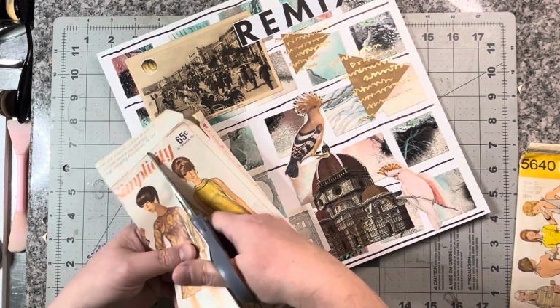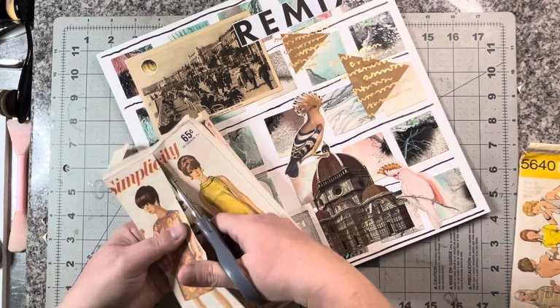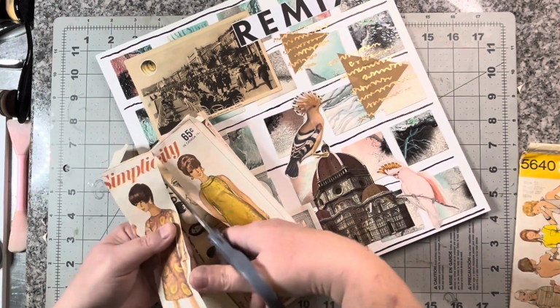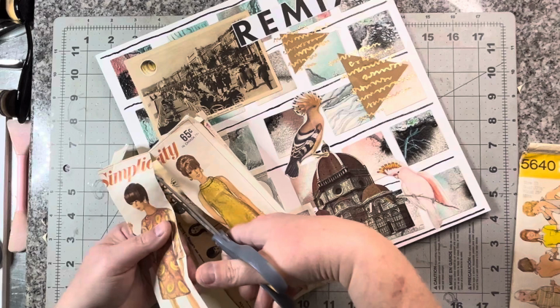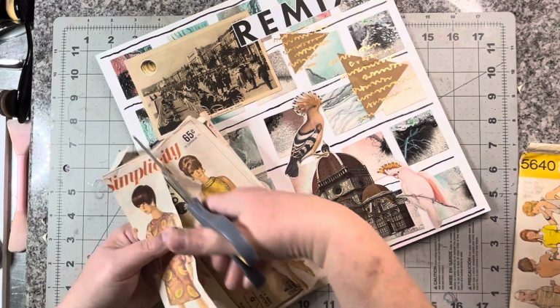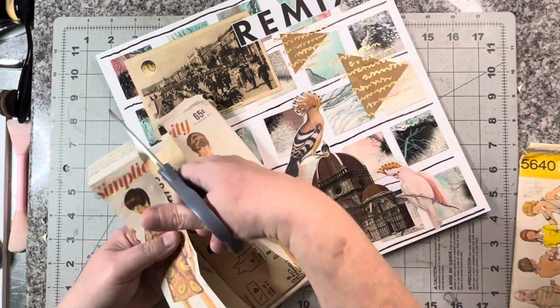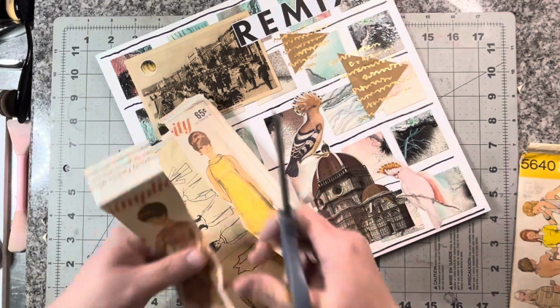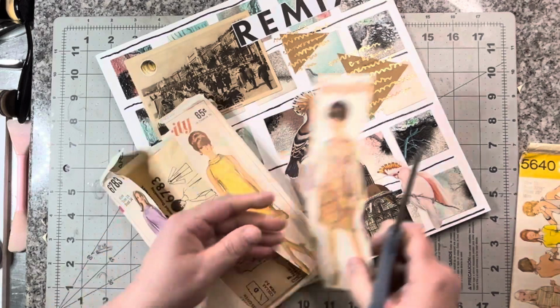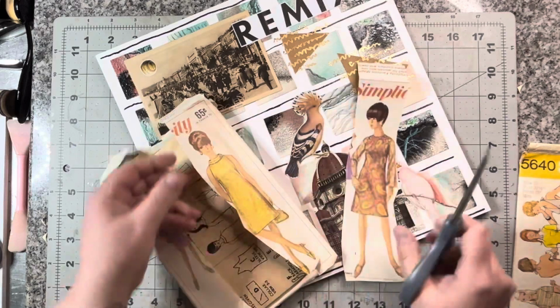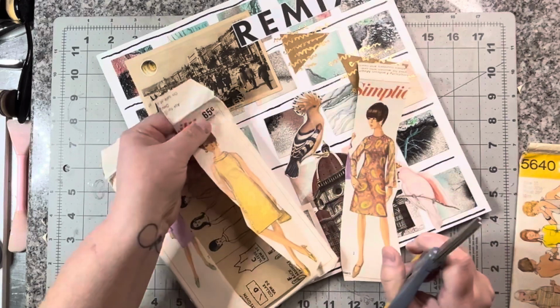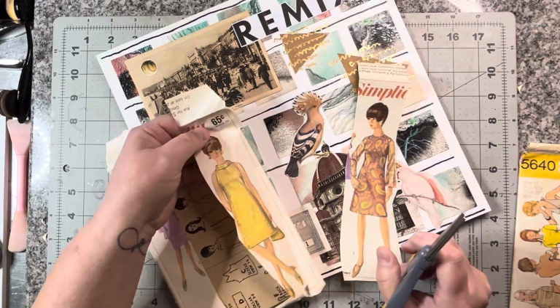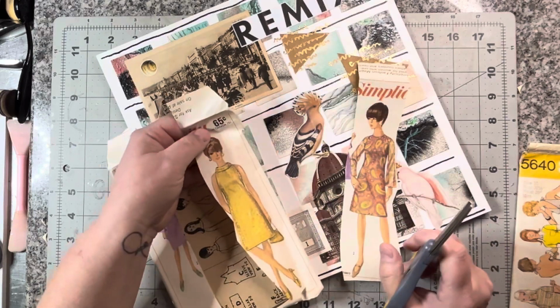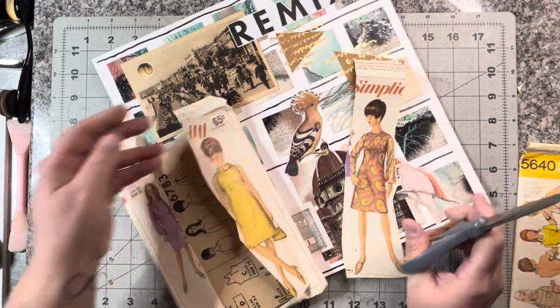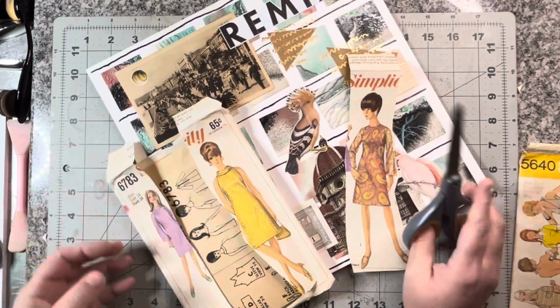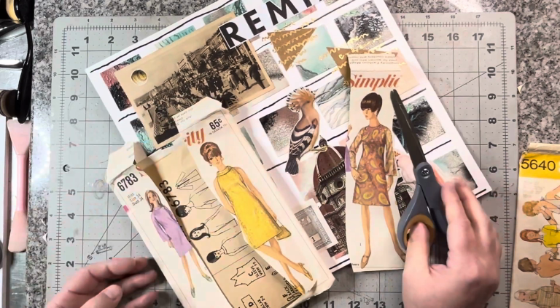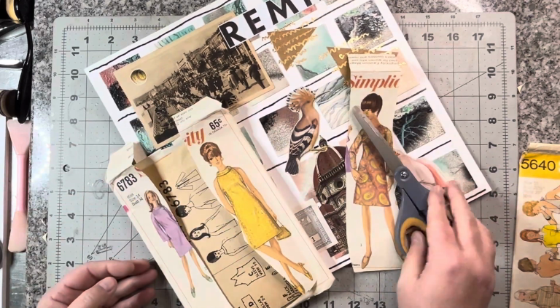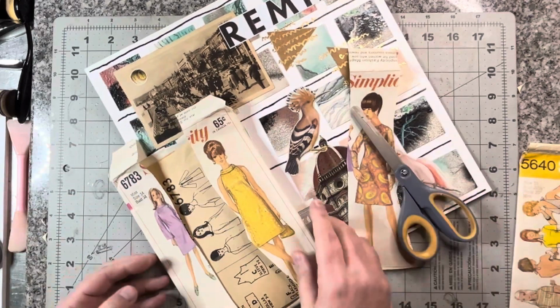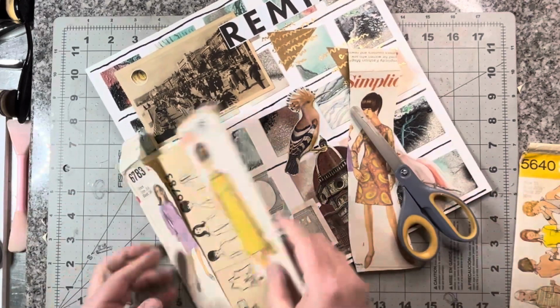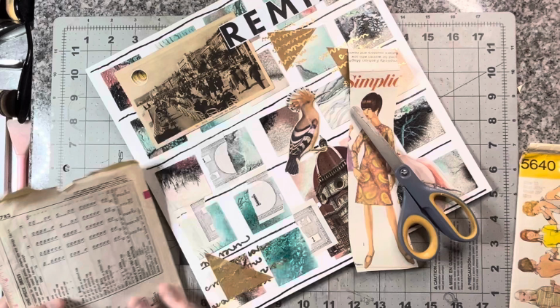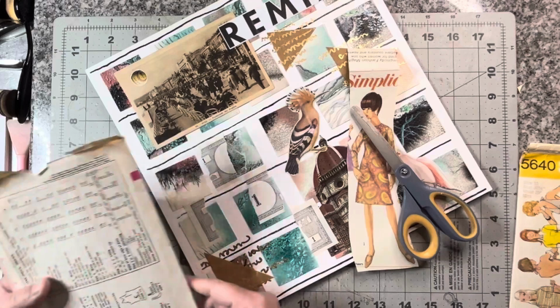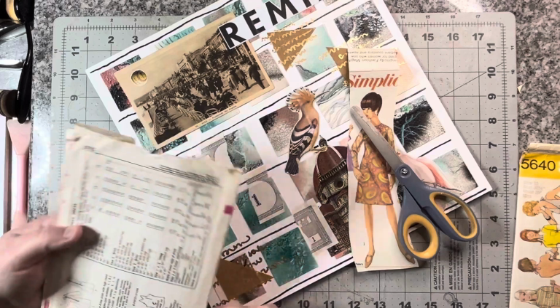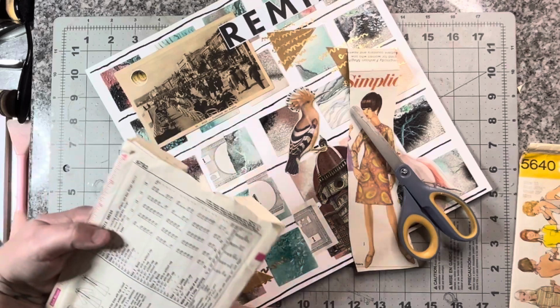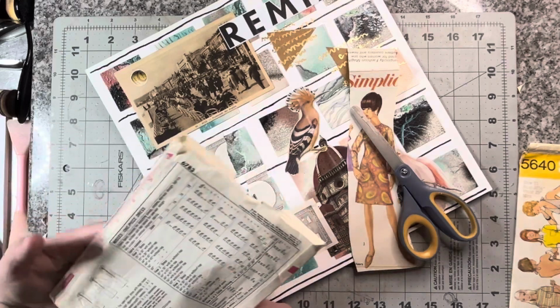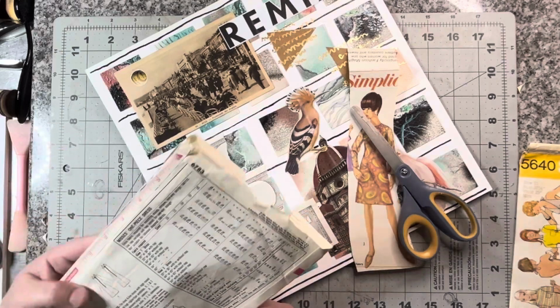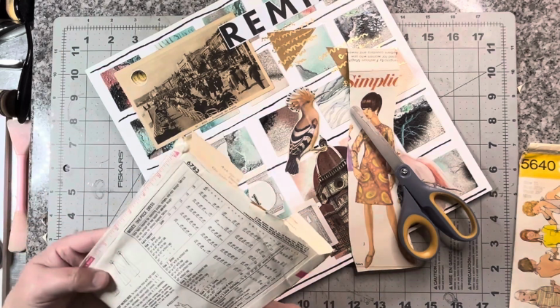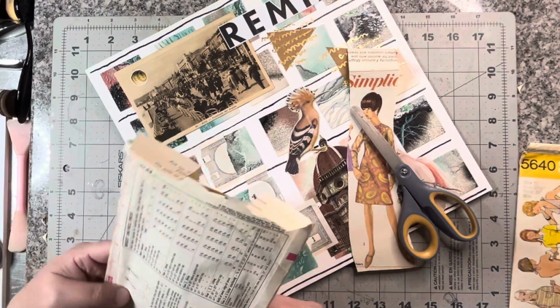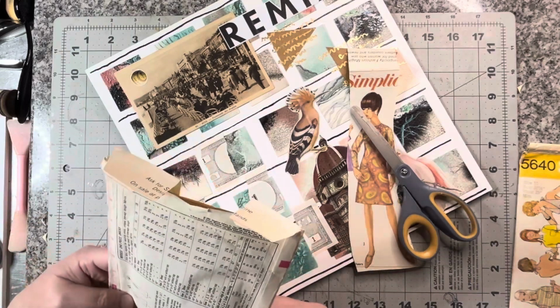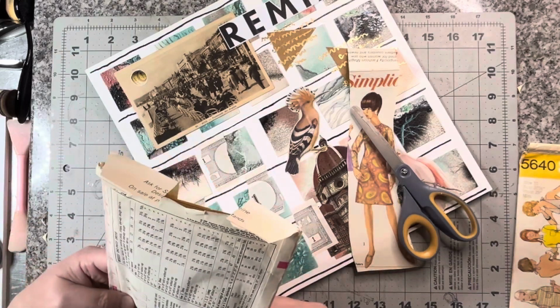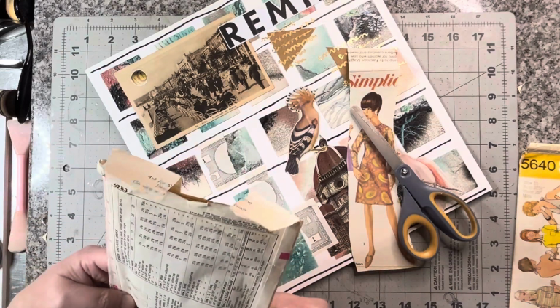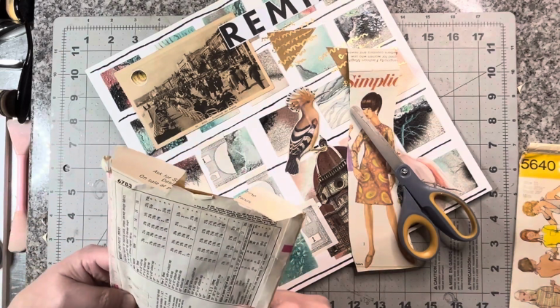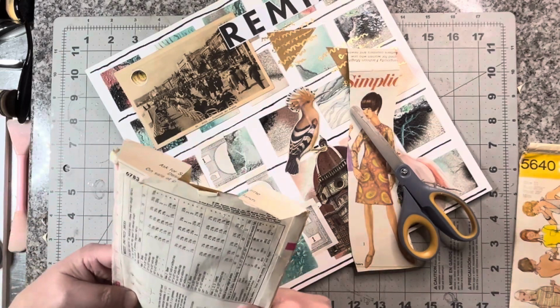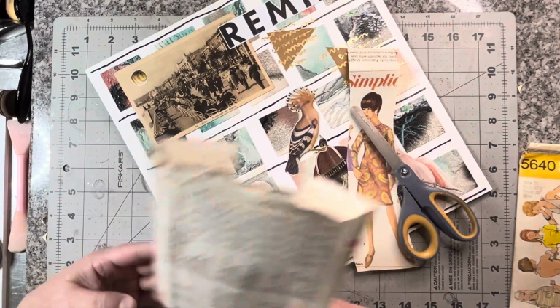Thinking of that — how much are patterns these days? This one was 65 cents. Is there a way to tell what year? 1966.